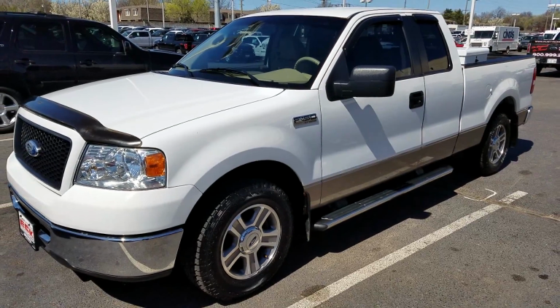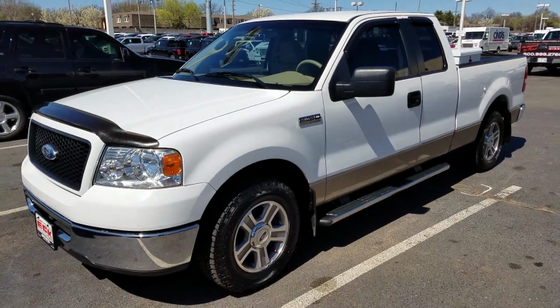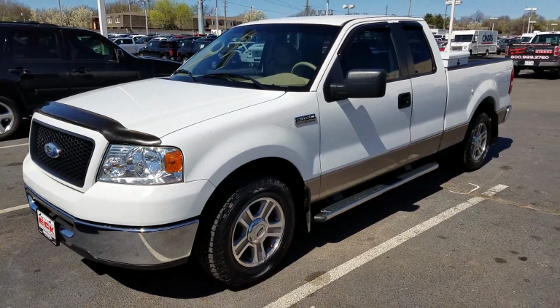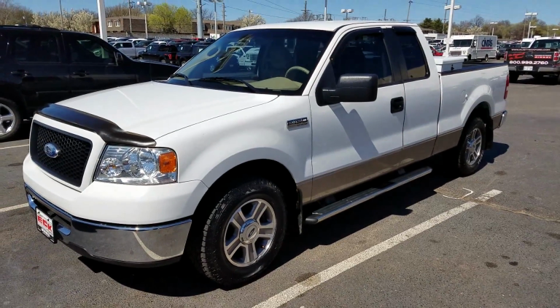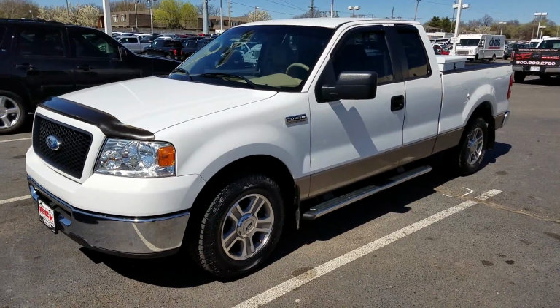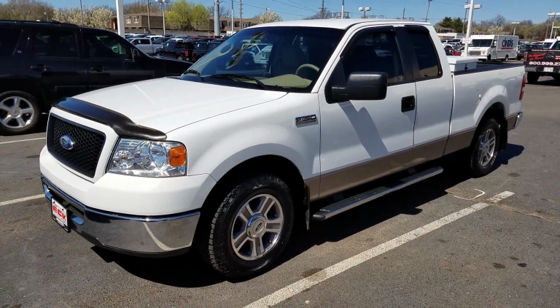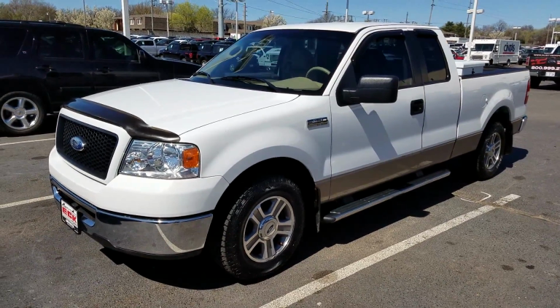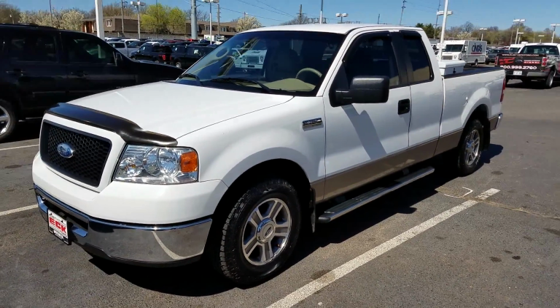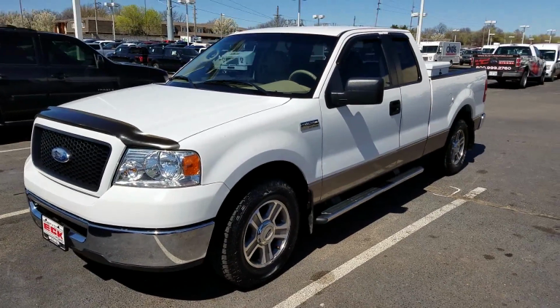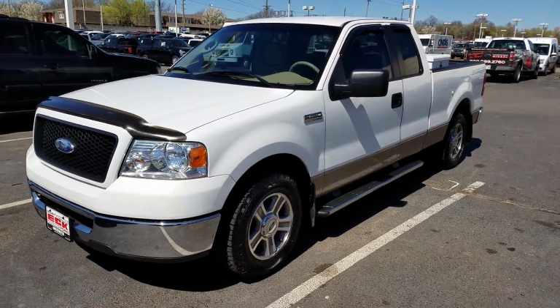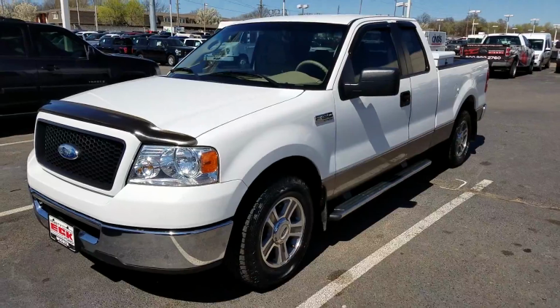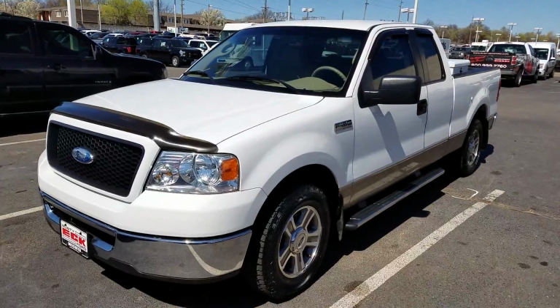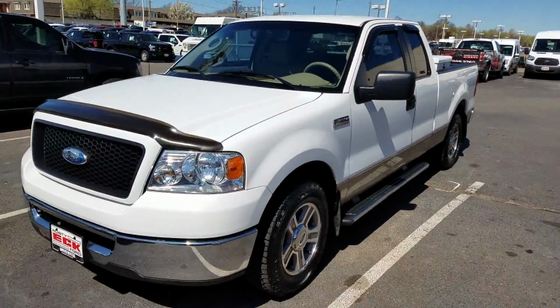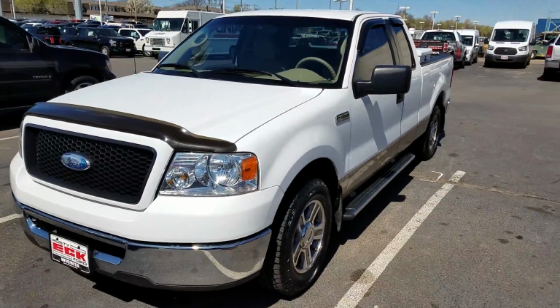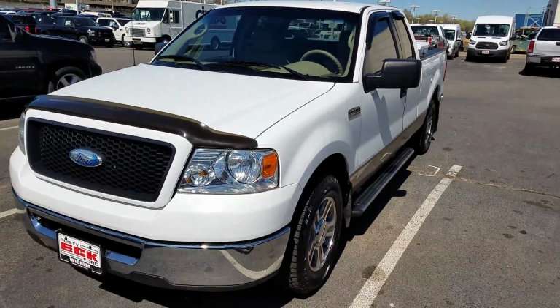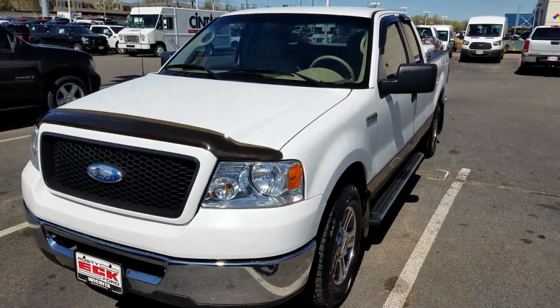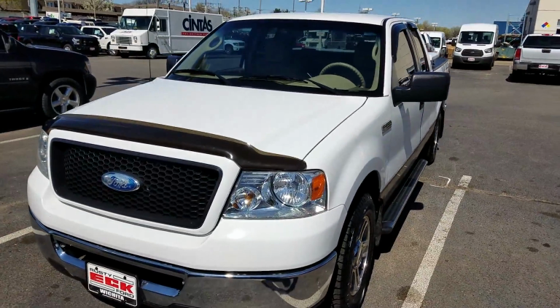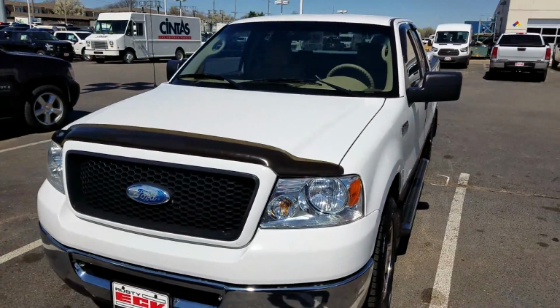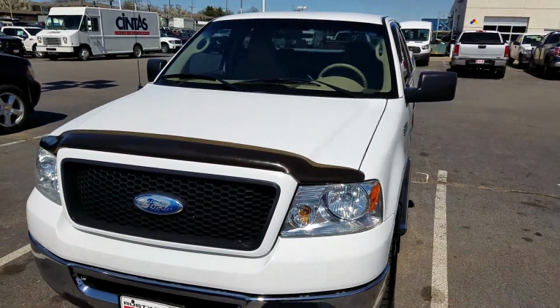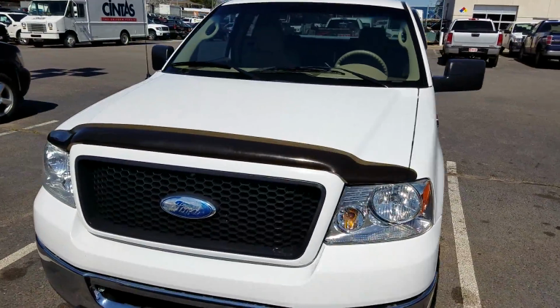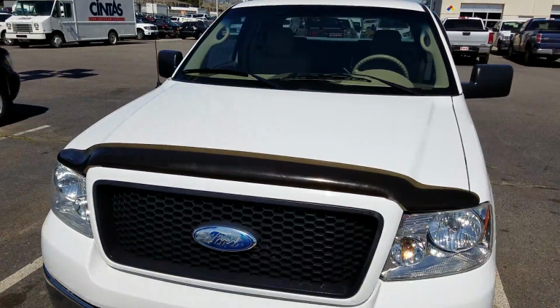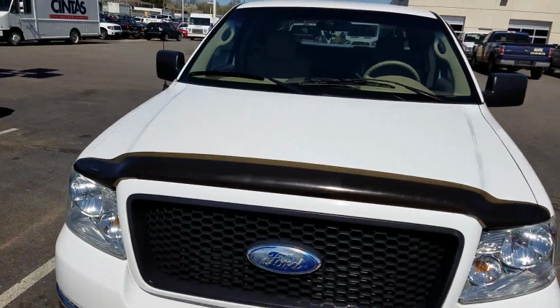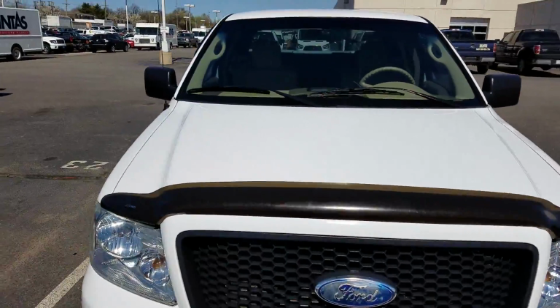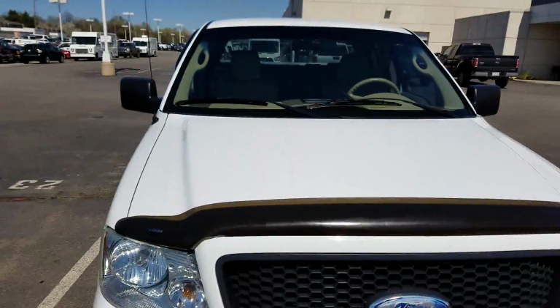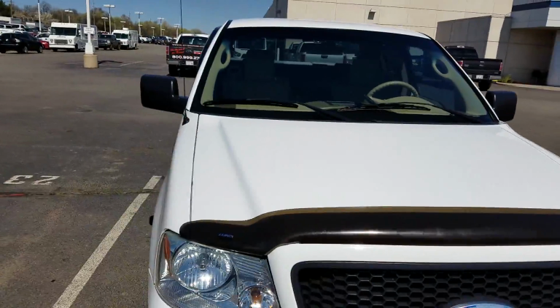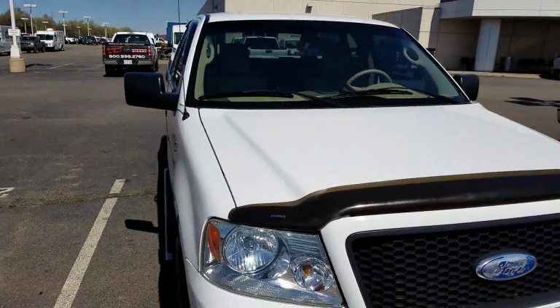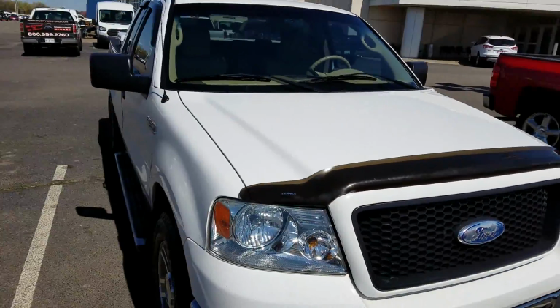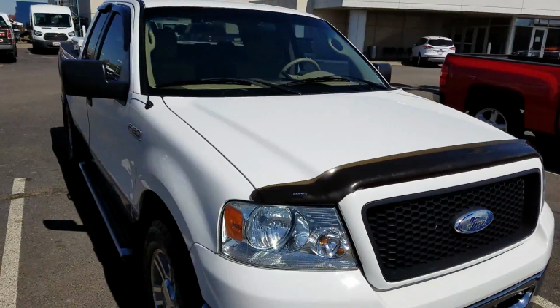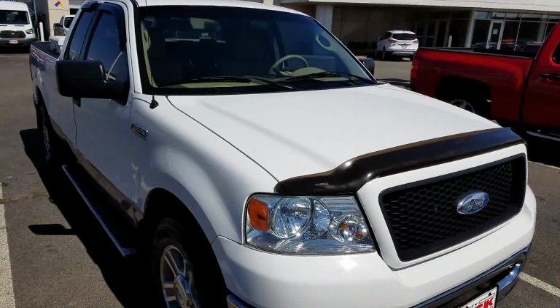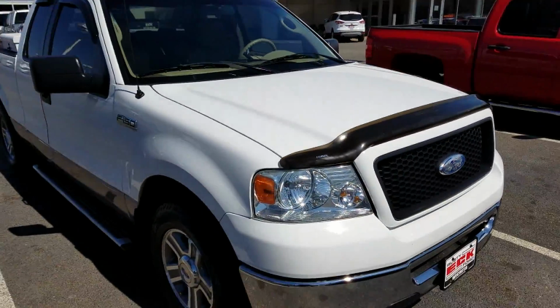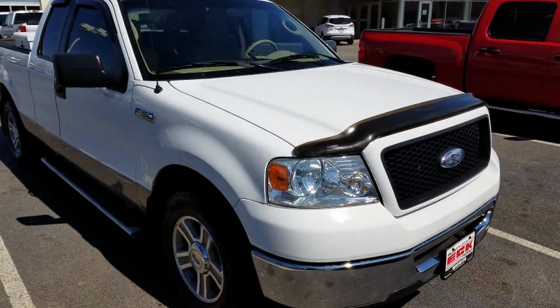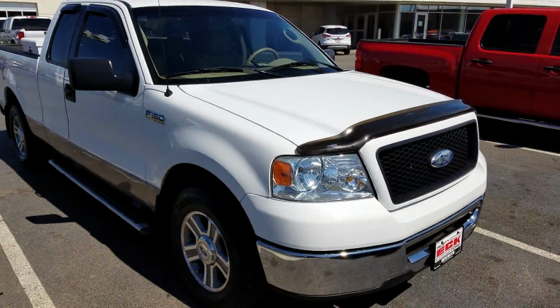Hey there, it's Michael Clark at Rustyek Ford. I just want to give you a quick little walk around on this little peach of a truck we just traded for. As you can see, she's in absolutely fantastic condition.